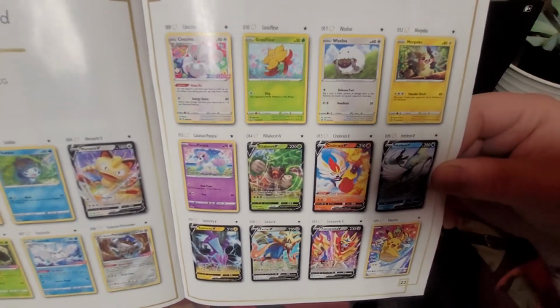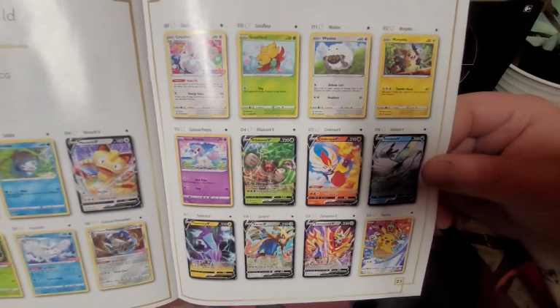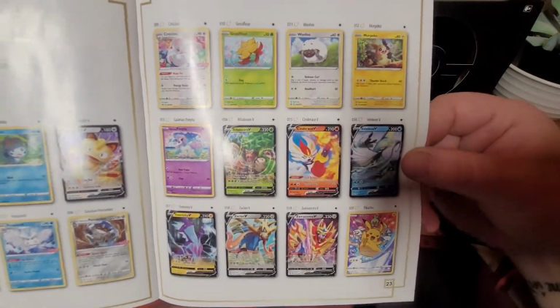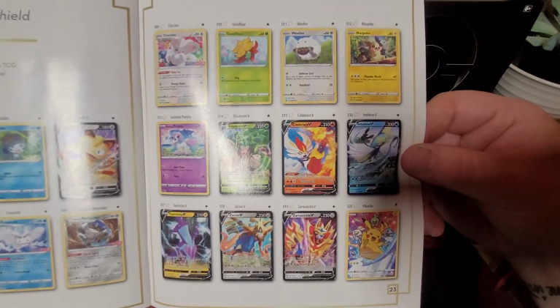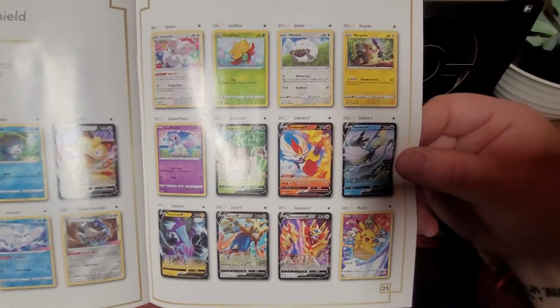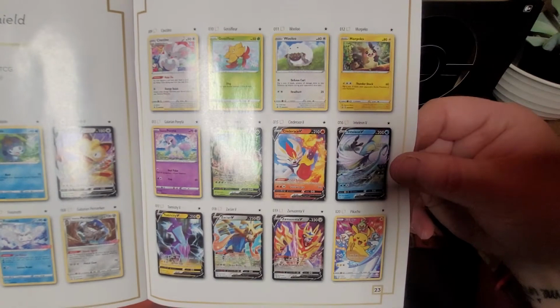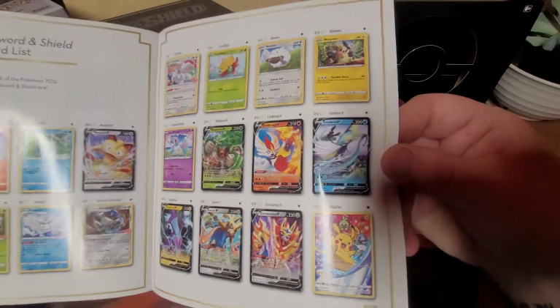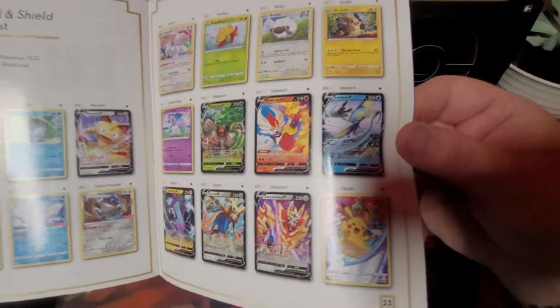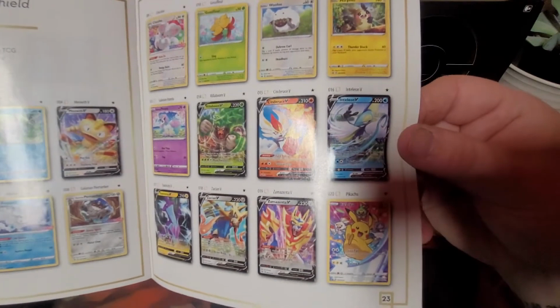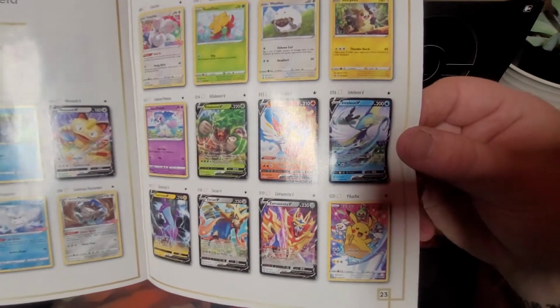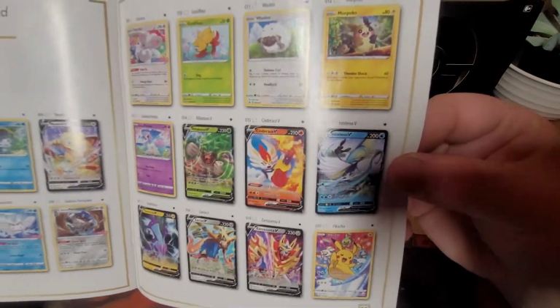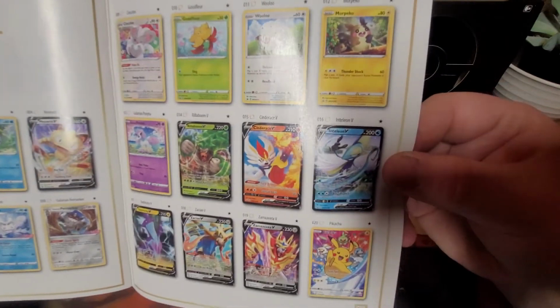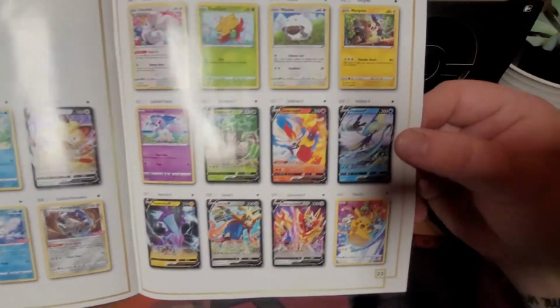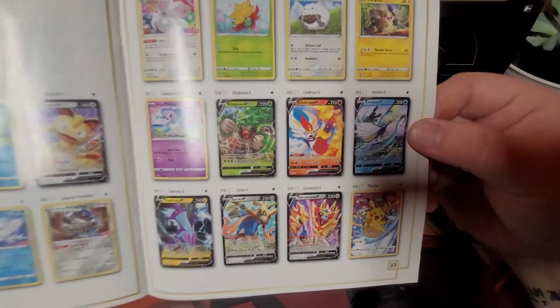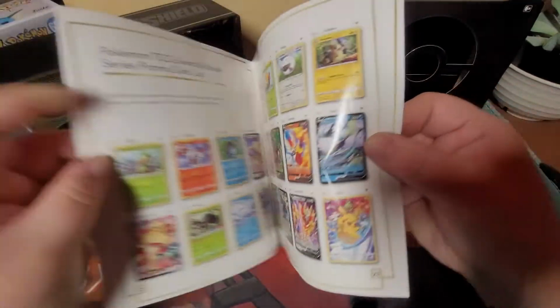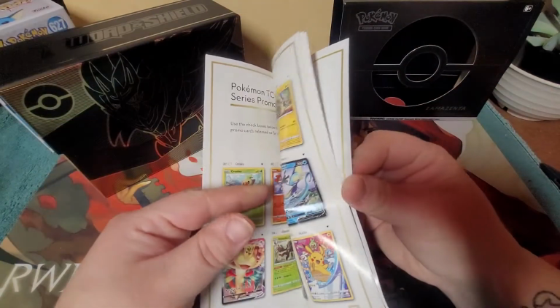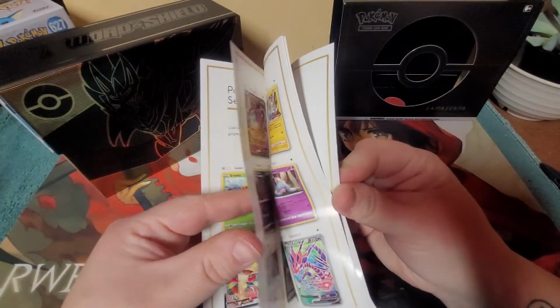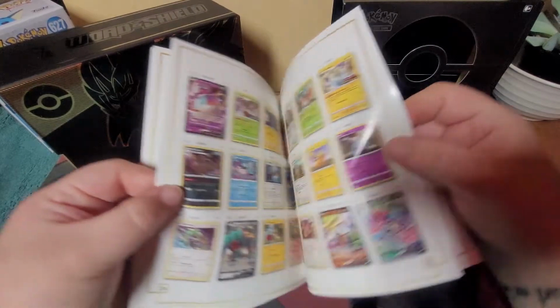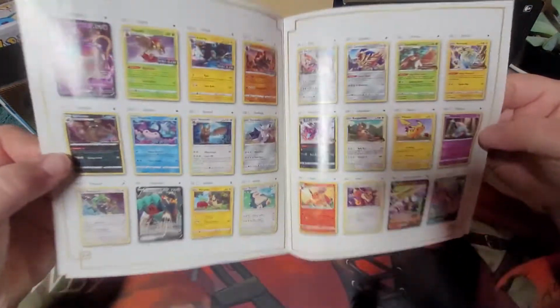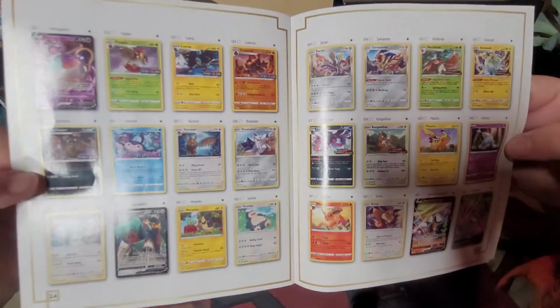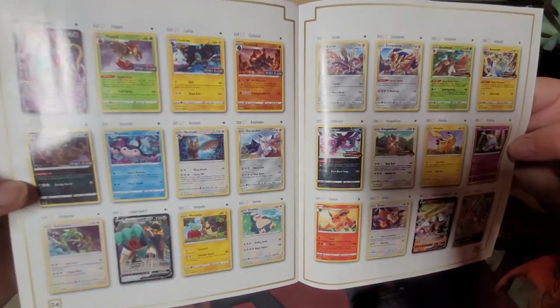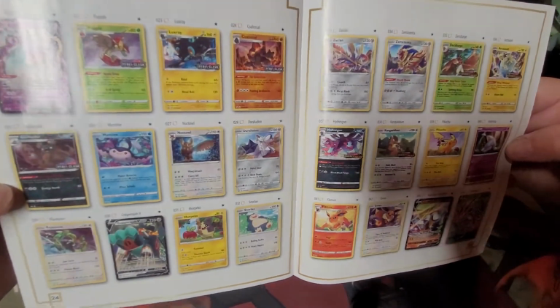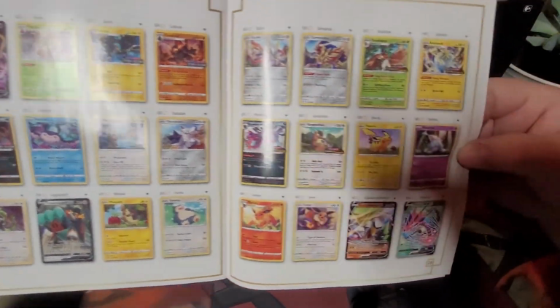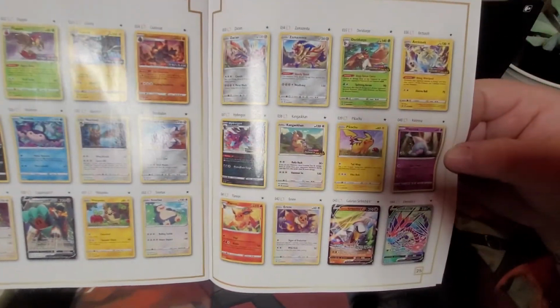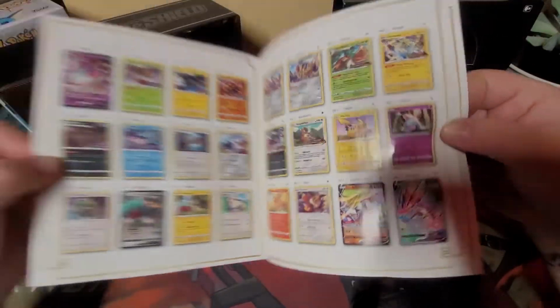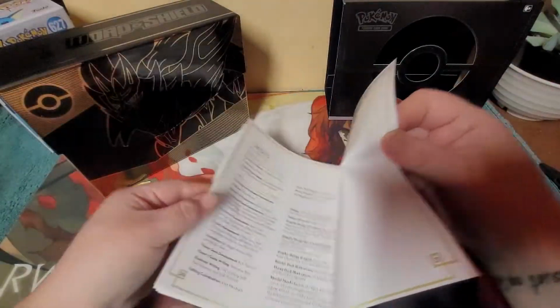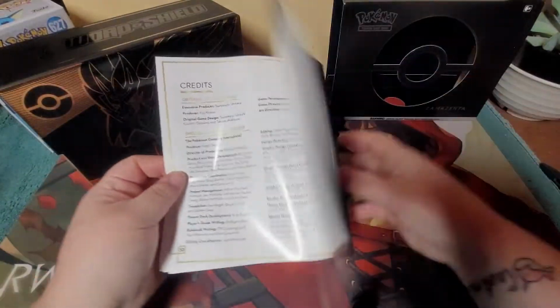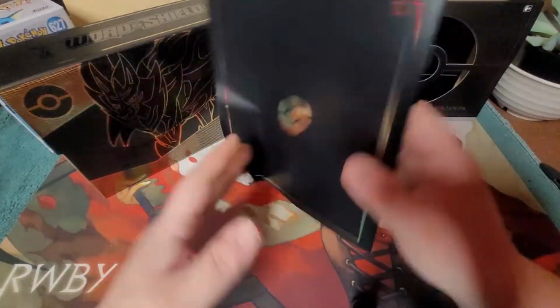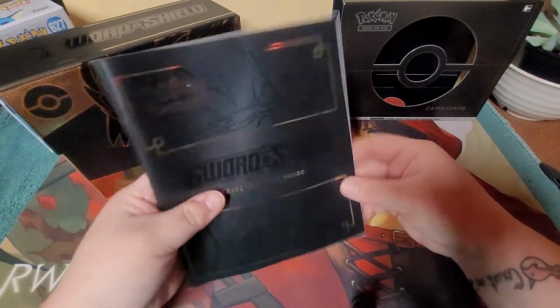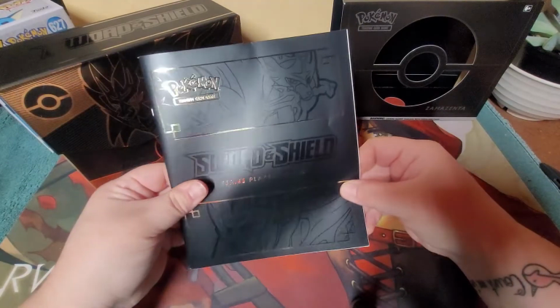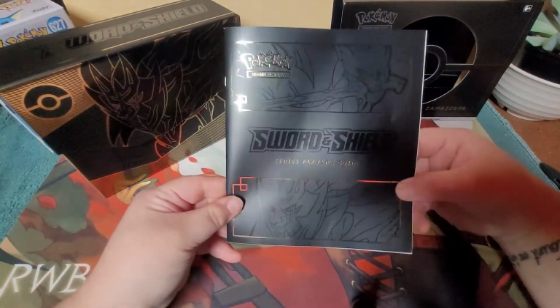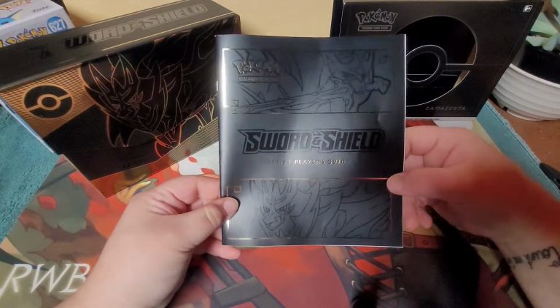Some good artwork on these cards. Look at the Pikachu. And Inteleon - I love Inteleon. I'm a sucker for that dude, I don't know why. He's just so cool. Anyway, let's just see what we get instead of looking through this whole thing. But this is really cool.